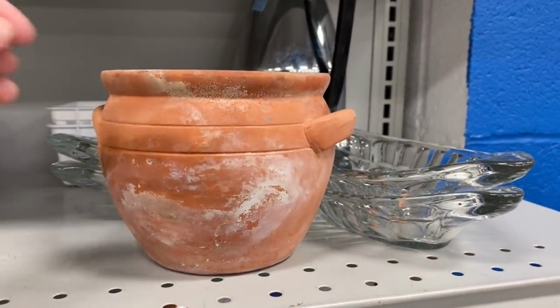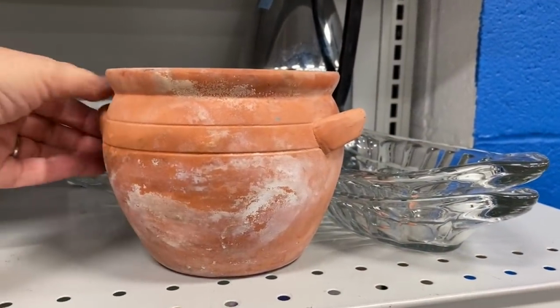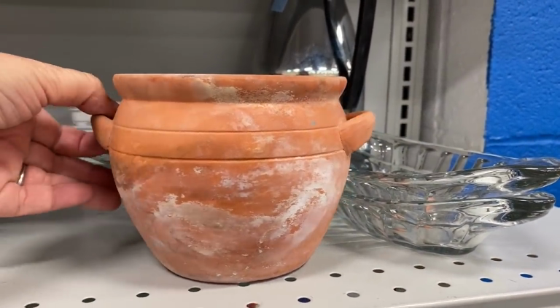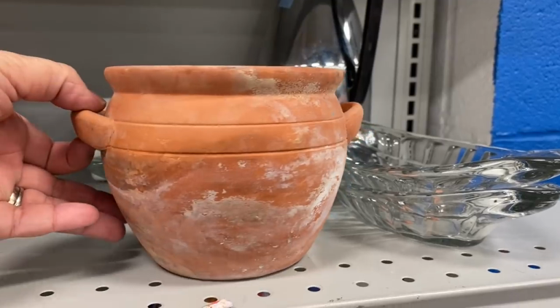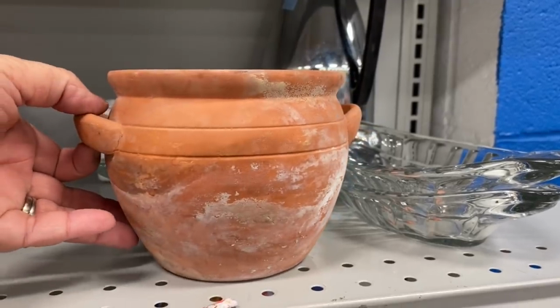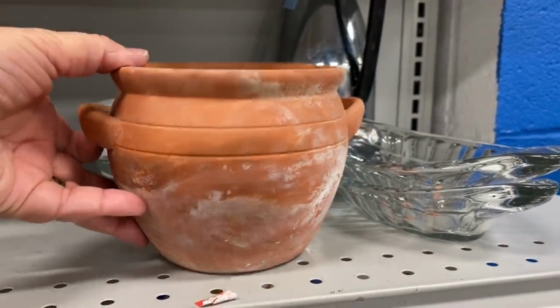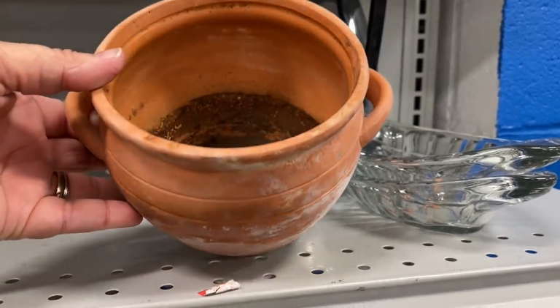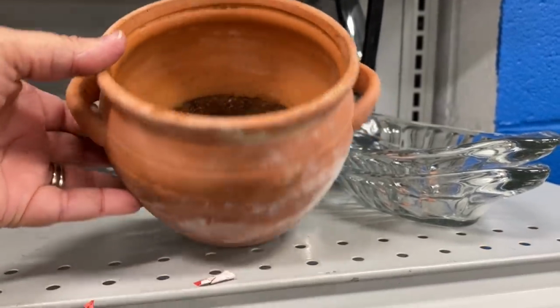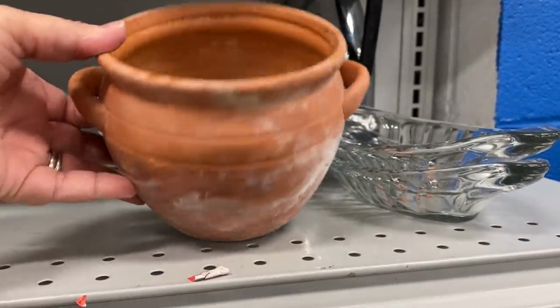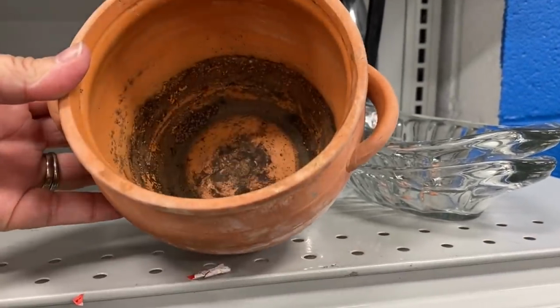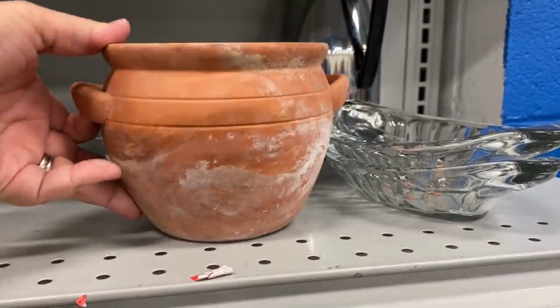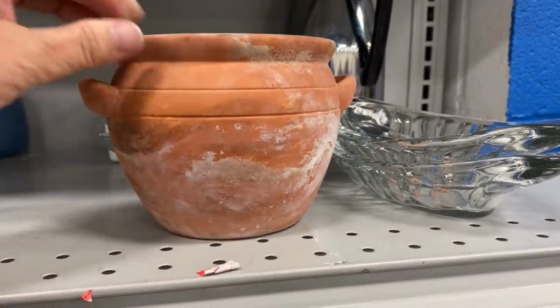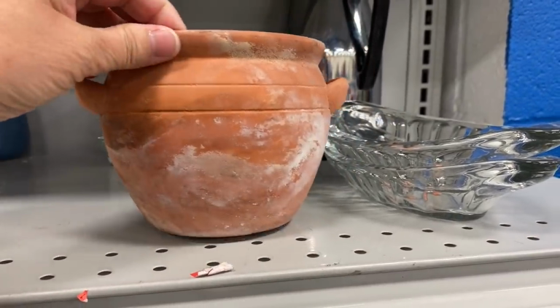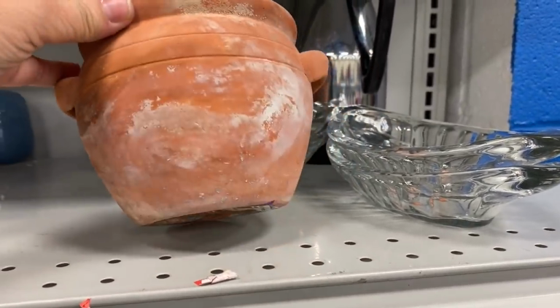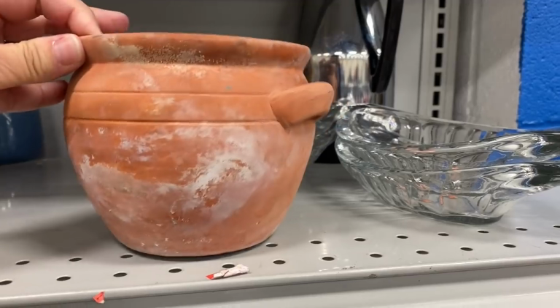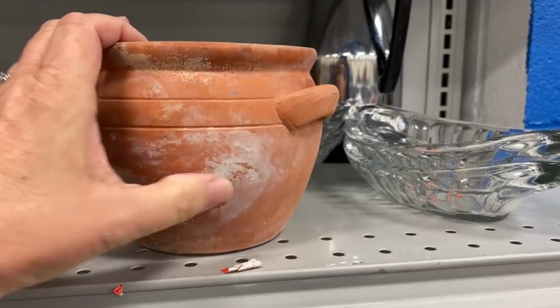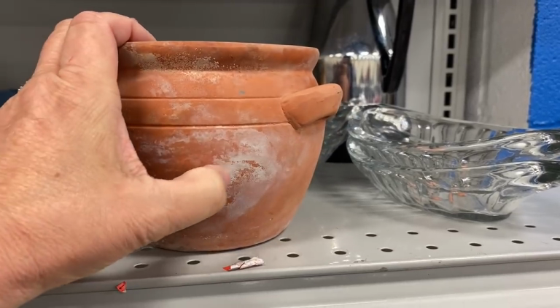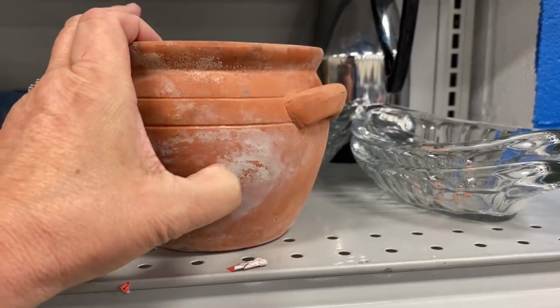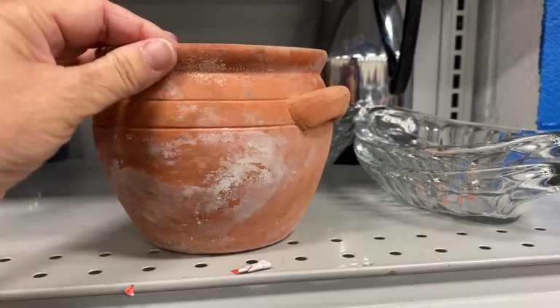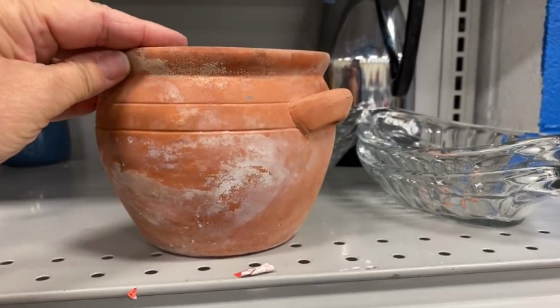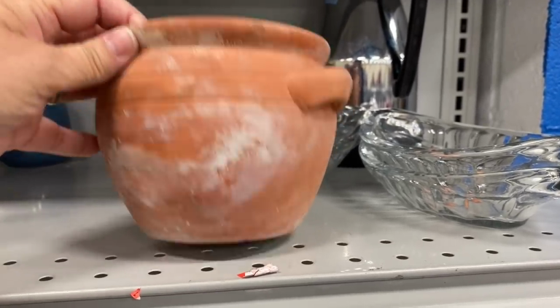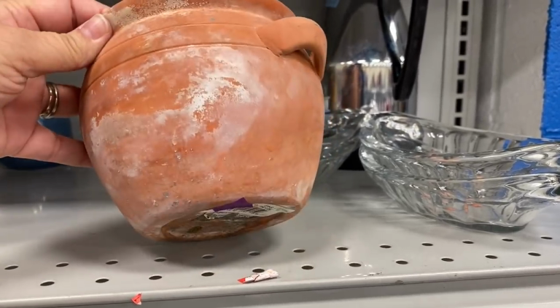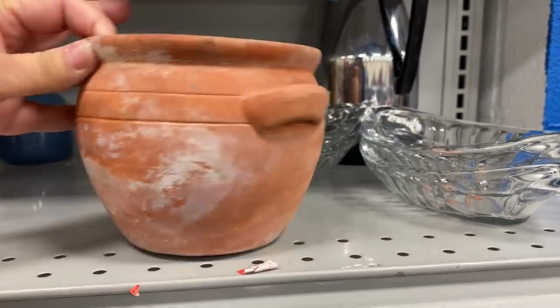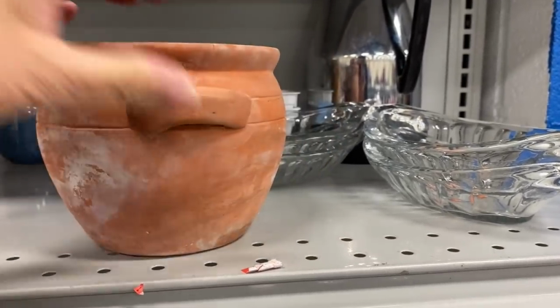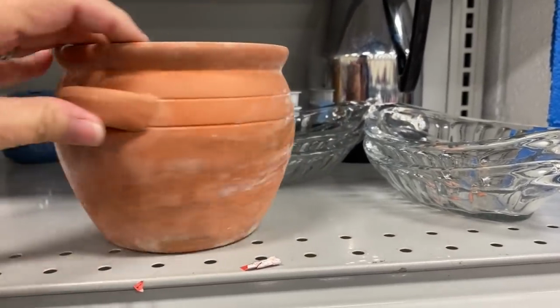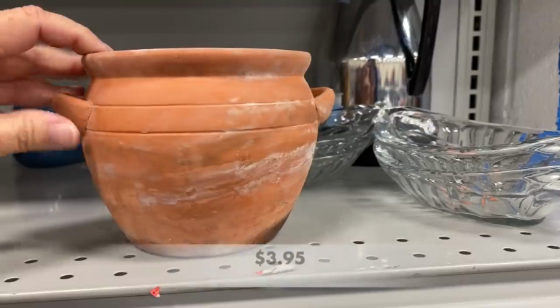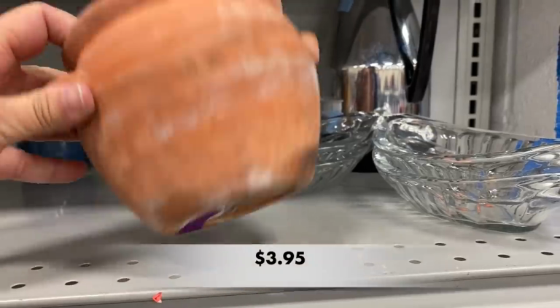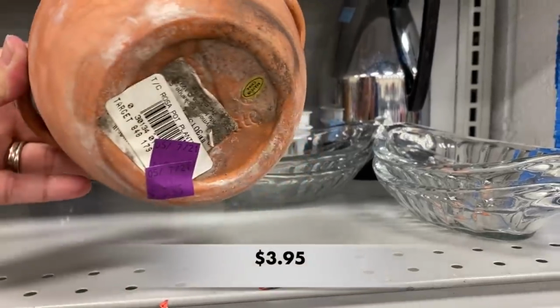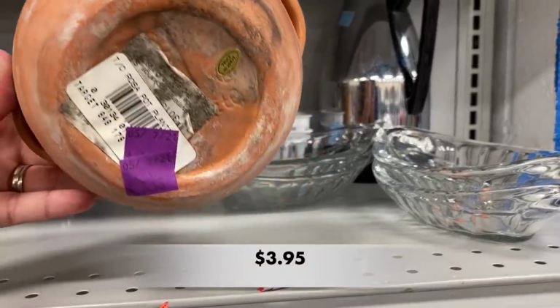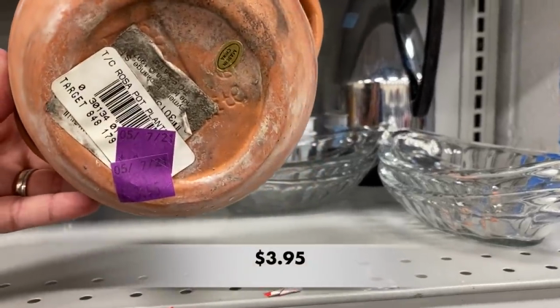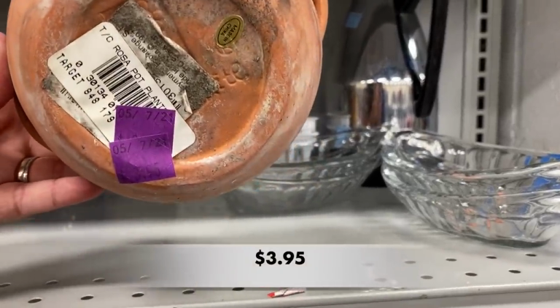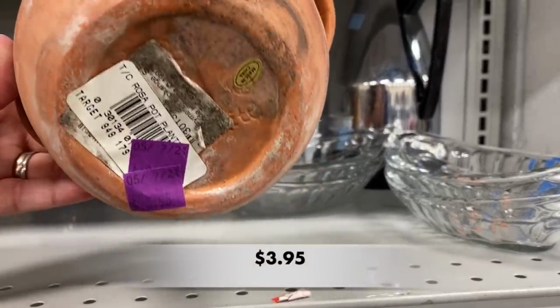I love this little terracotta pot. I love the shape and the handles on the side. Looks like it may have come from Target.